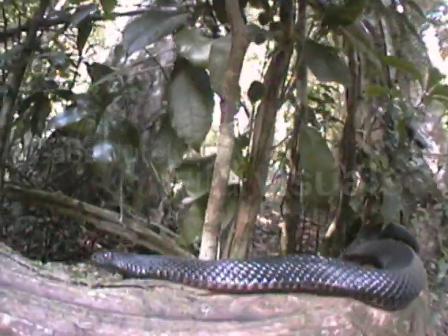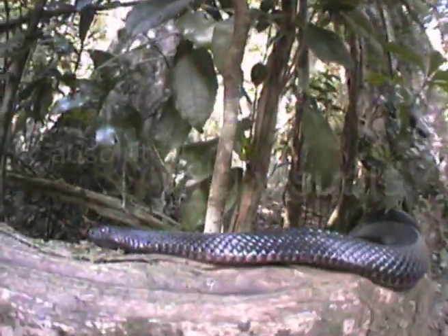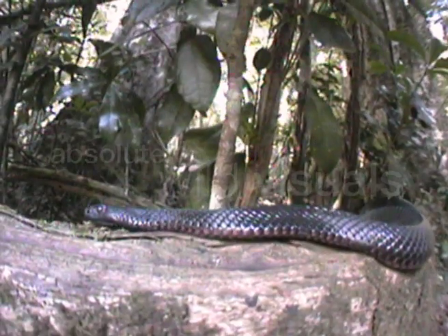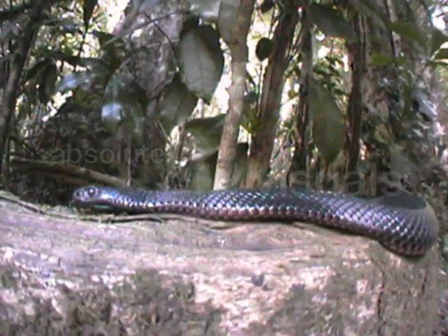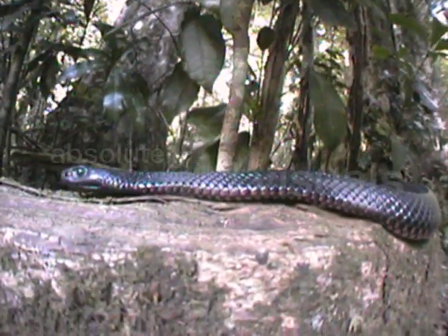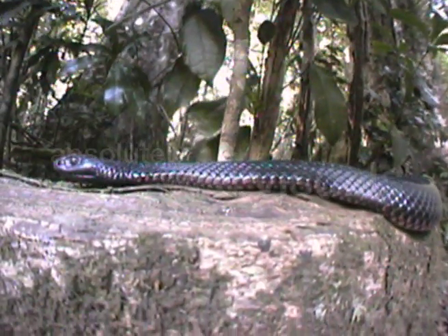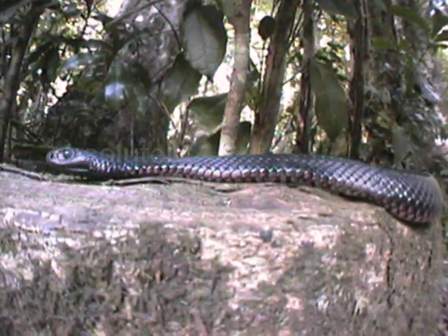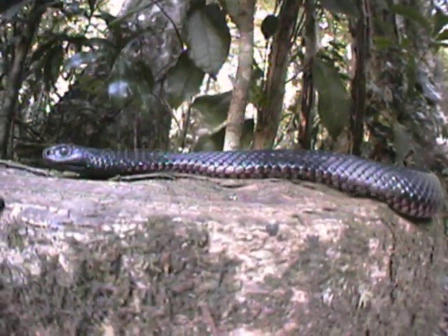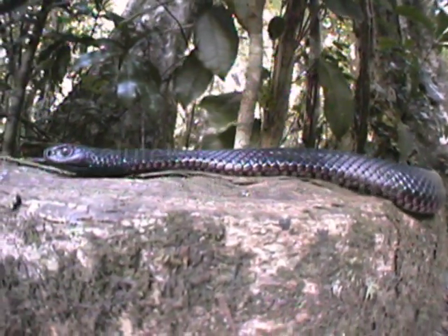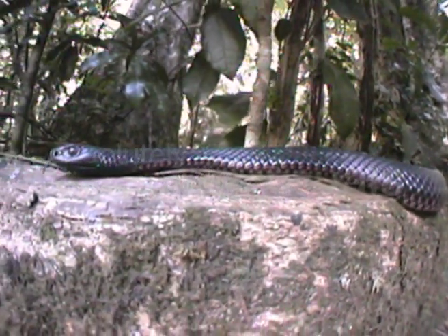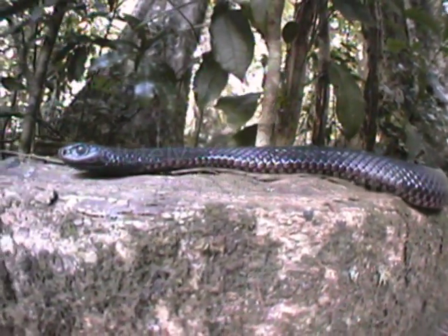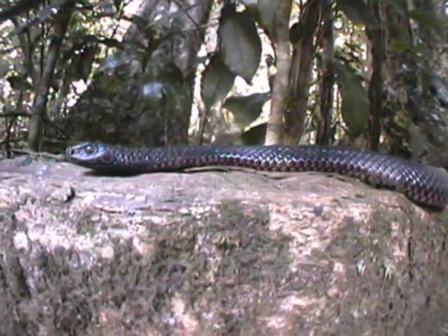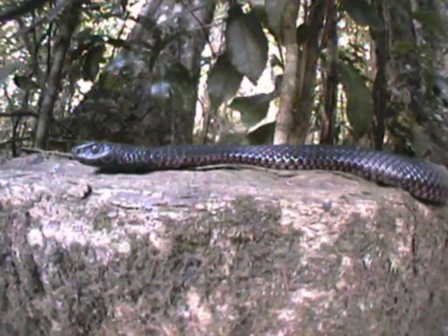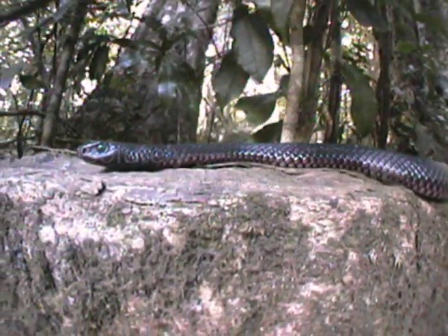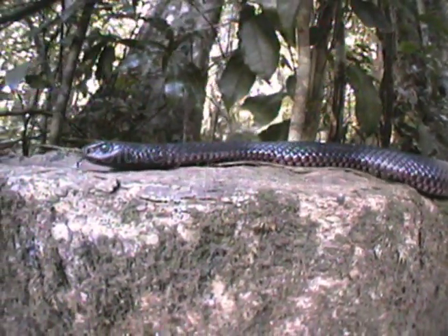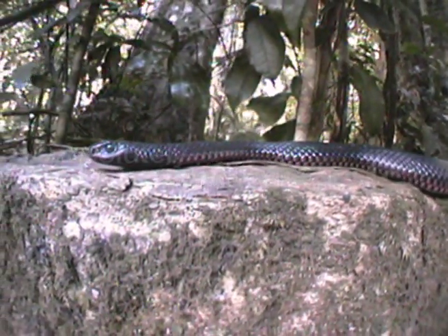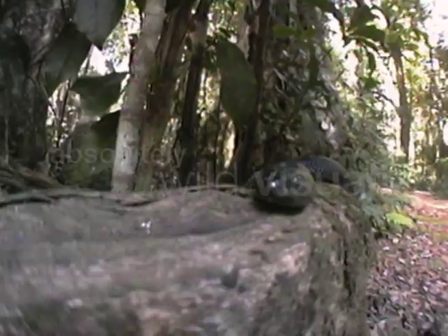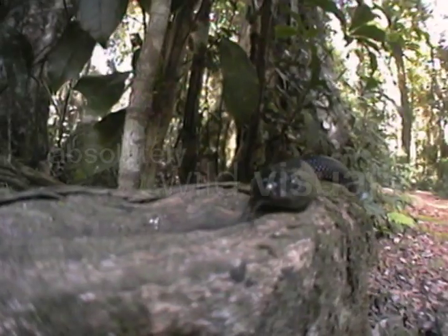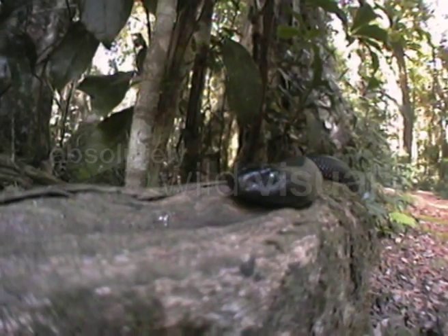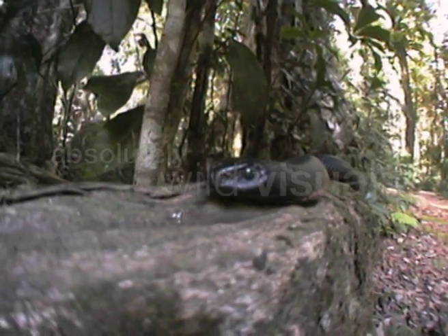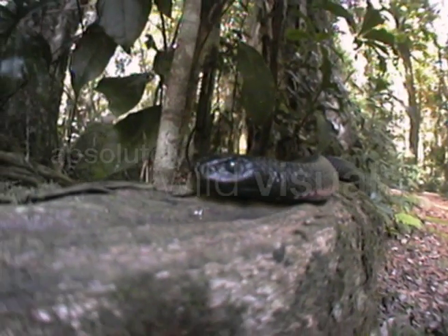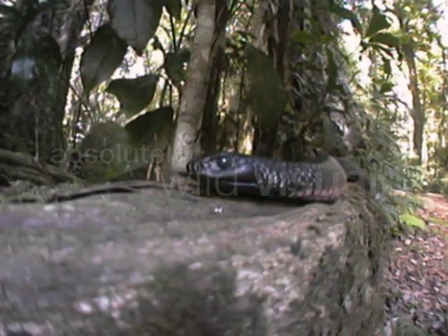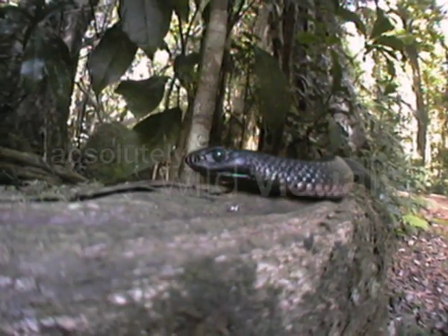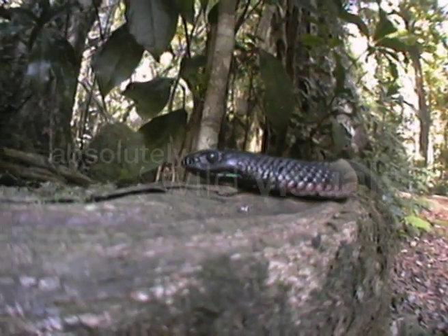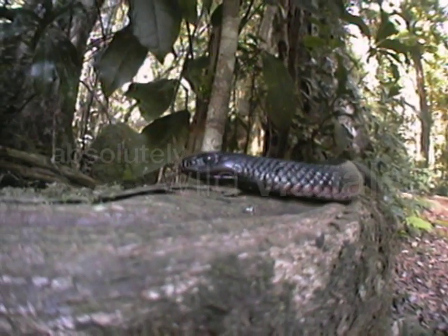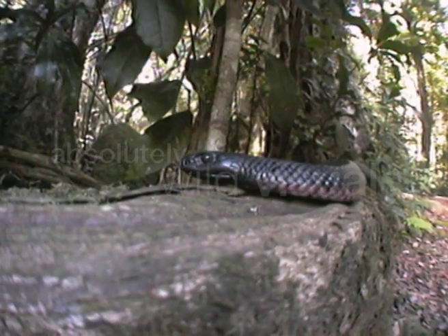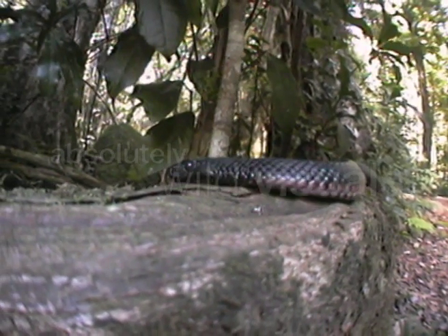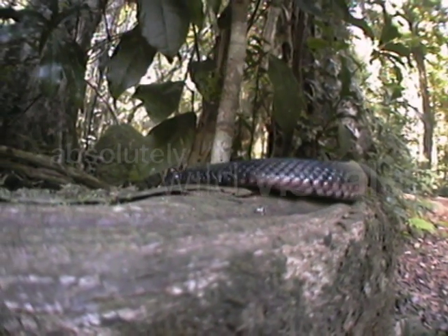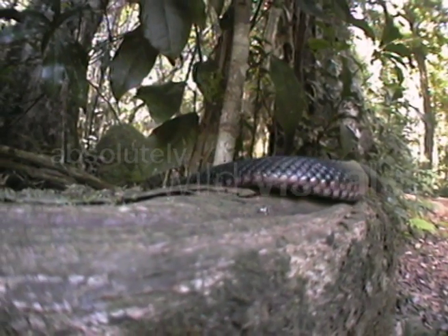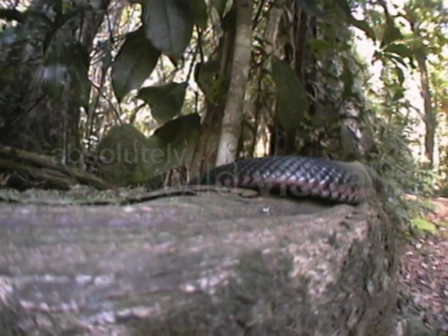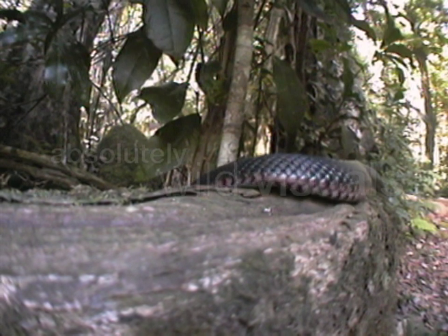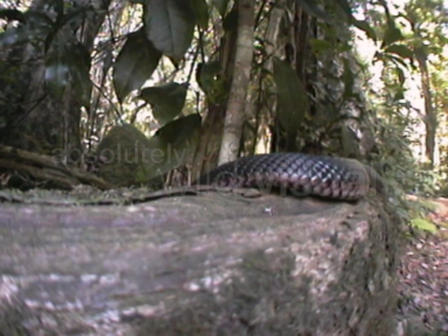Like most active hunters, the red-bellied black is slender. This means it can move very quickly and can get into animal burrows and small cracks and crevices.